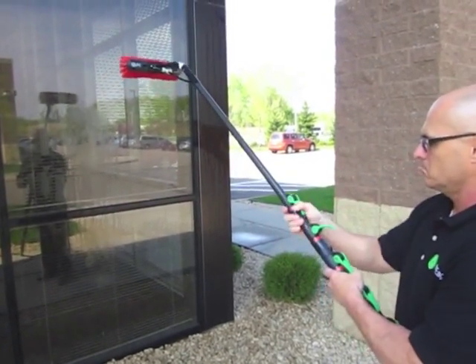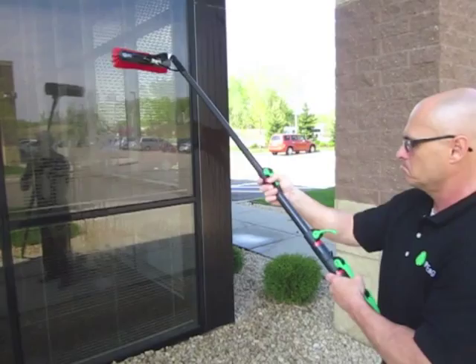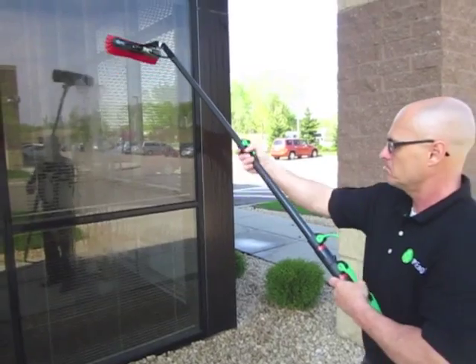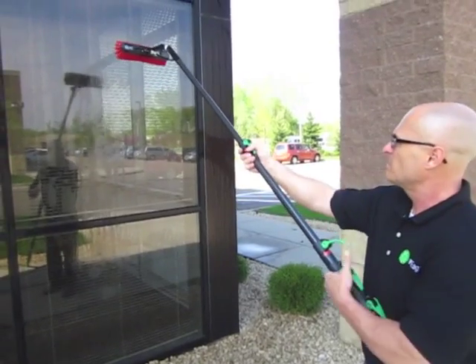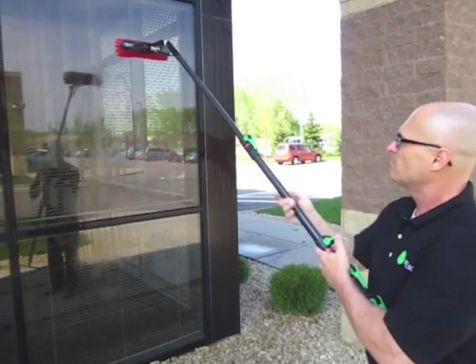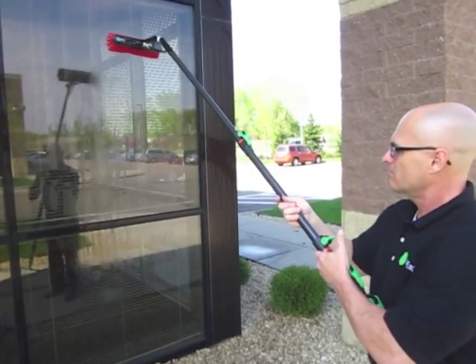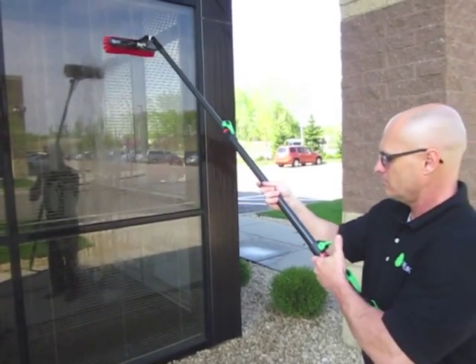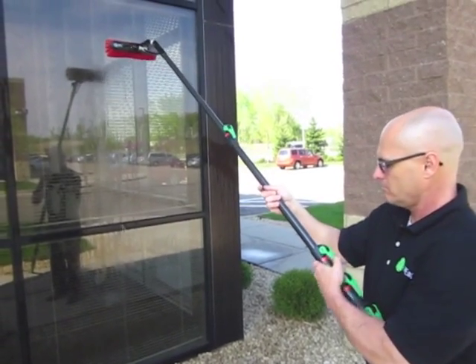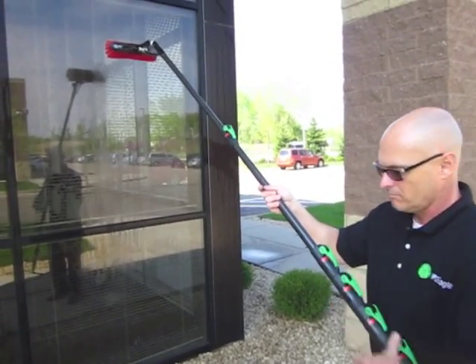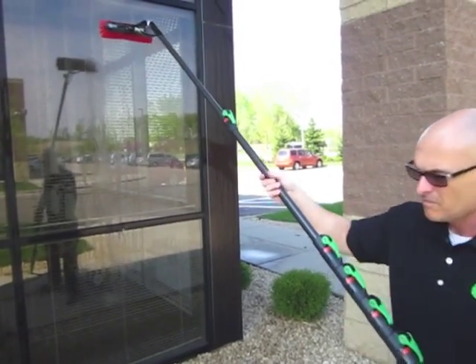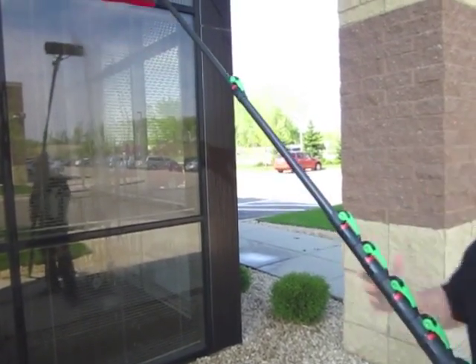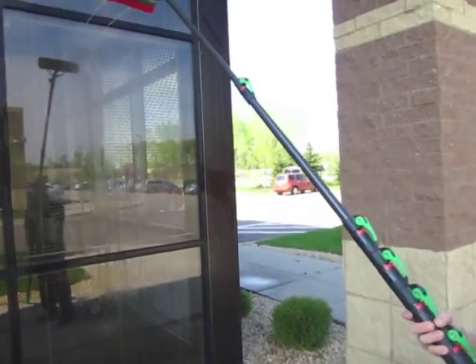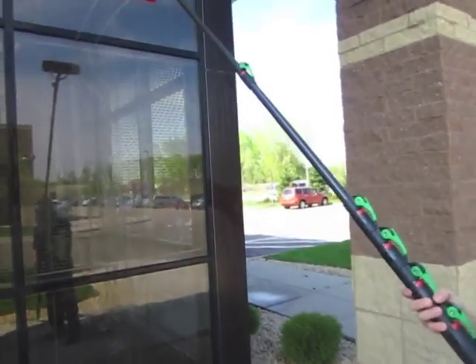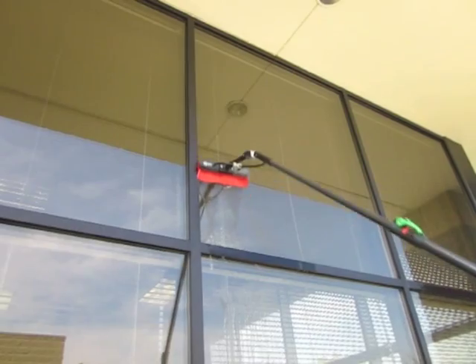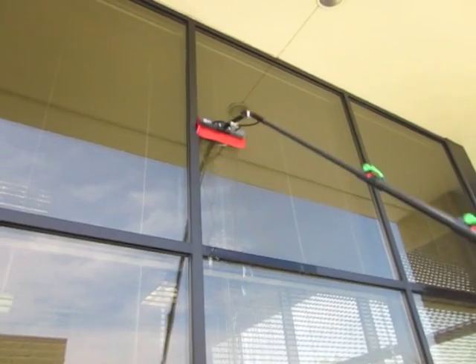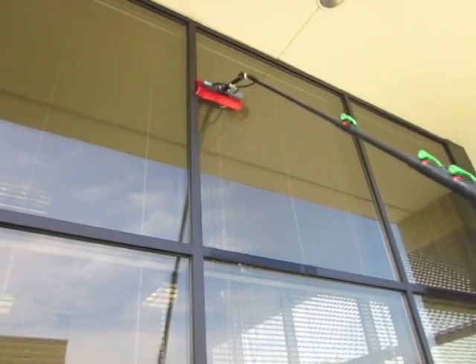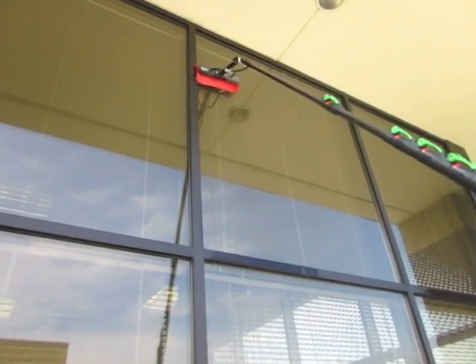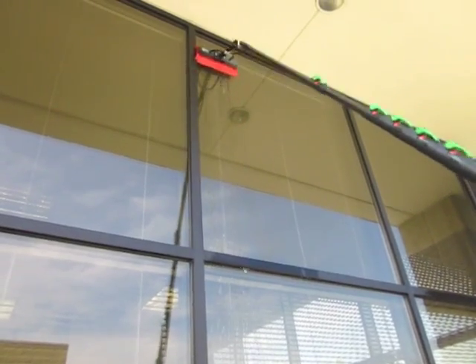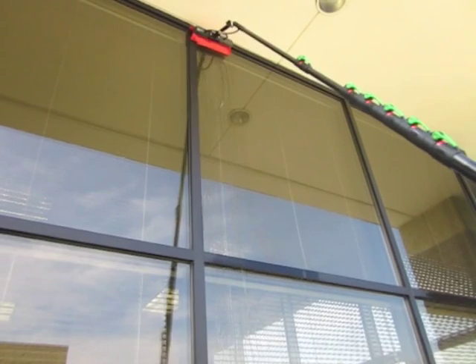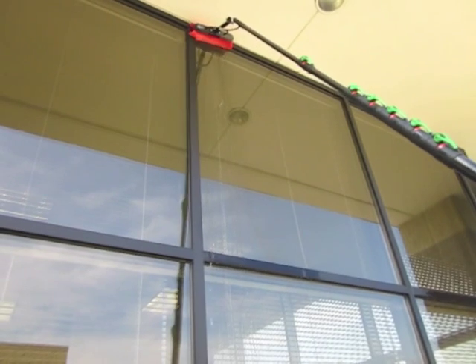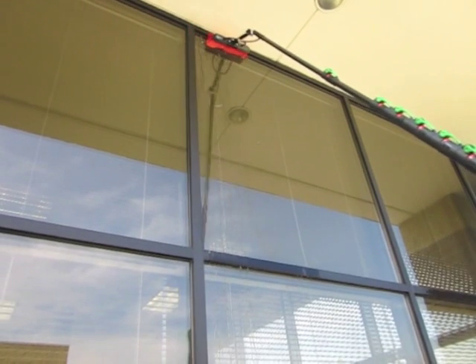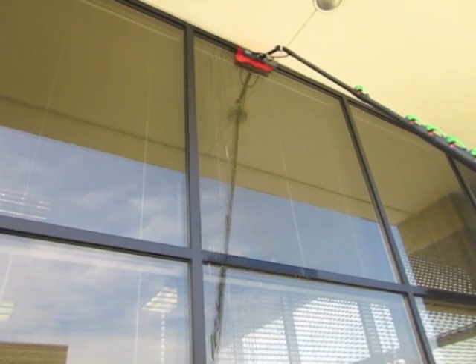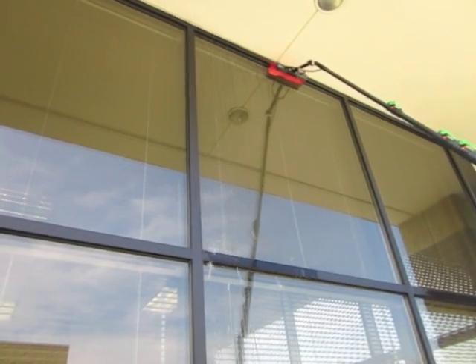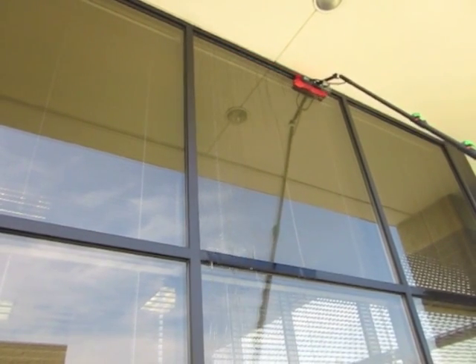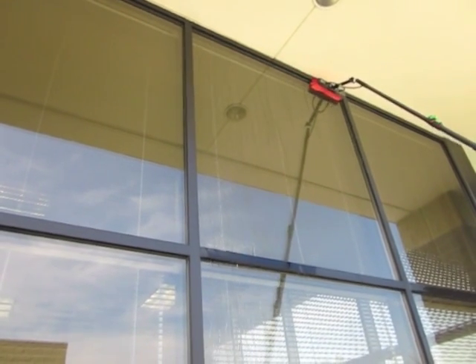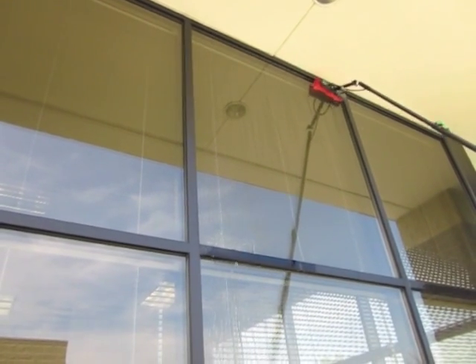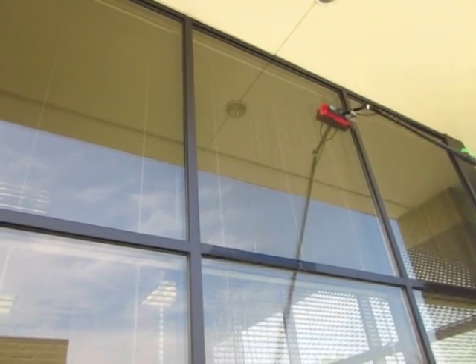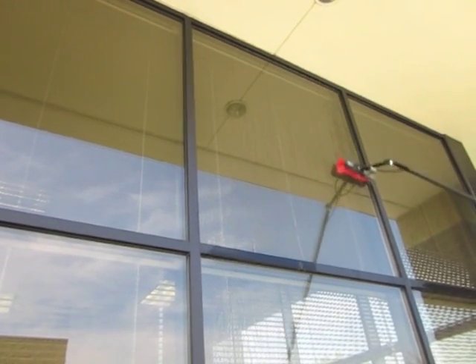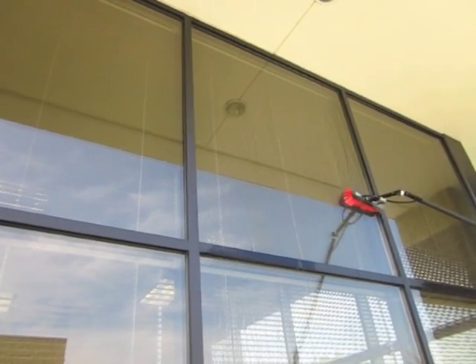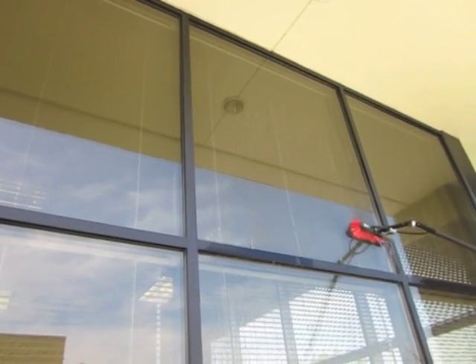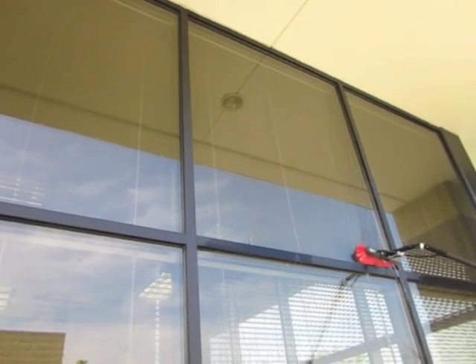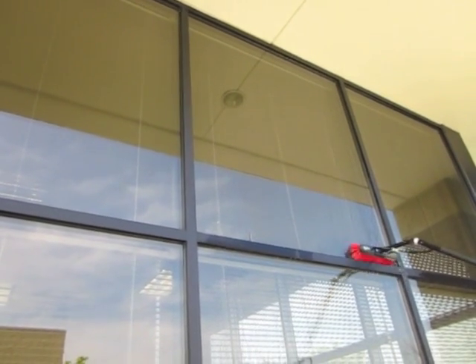The HydroTube will dramatically increase your productivity cleaning windows, allowing you to clean the entire window and frame, as well as allowing you to clean windows safely from the ground with no need for ladders.